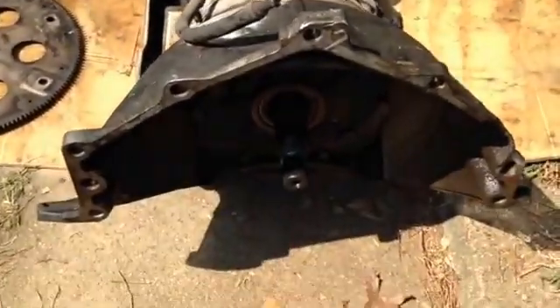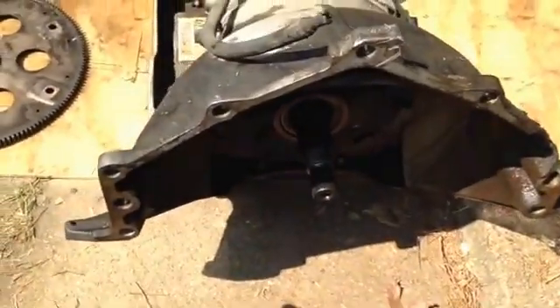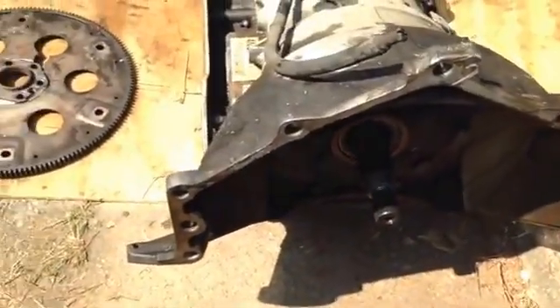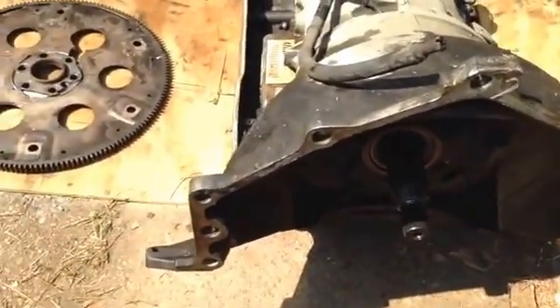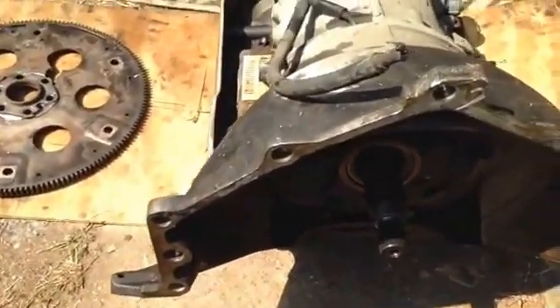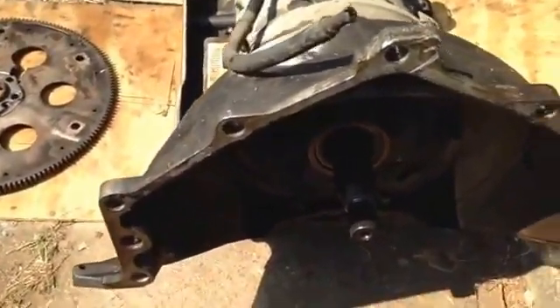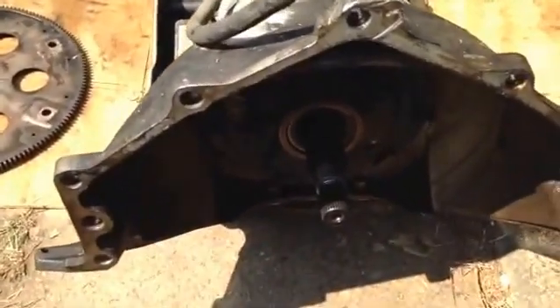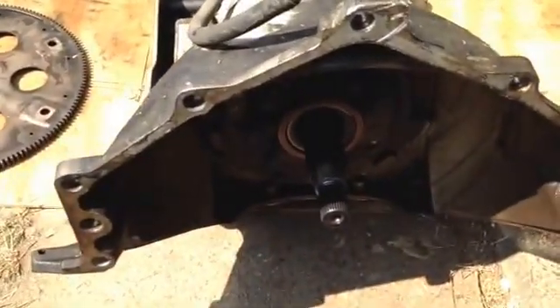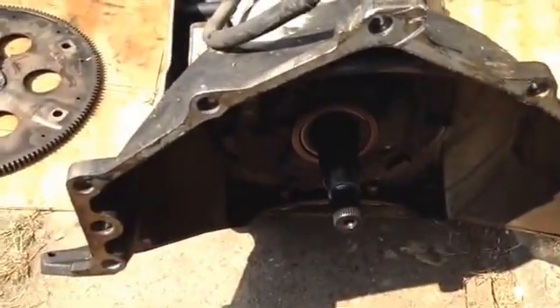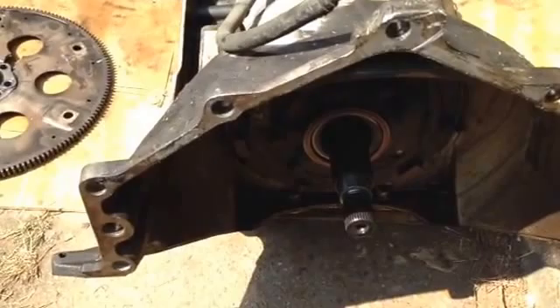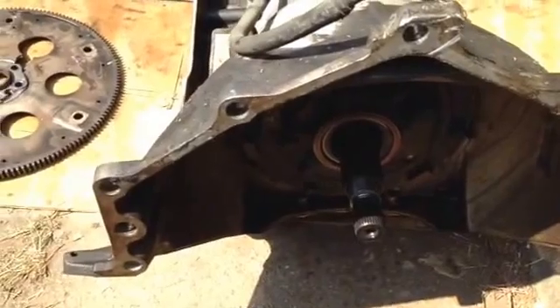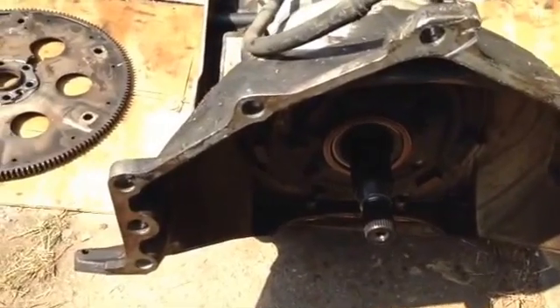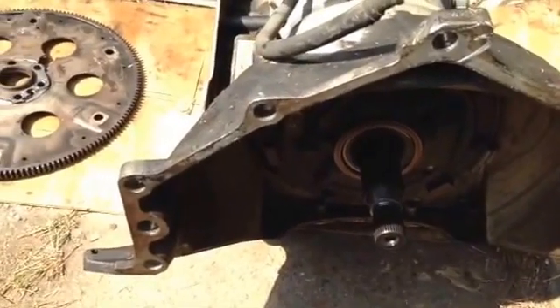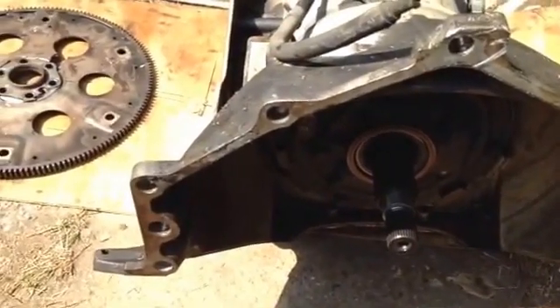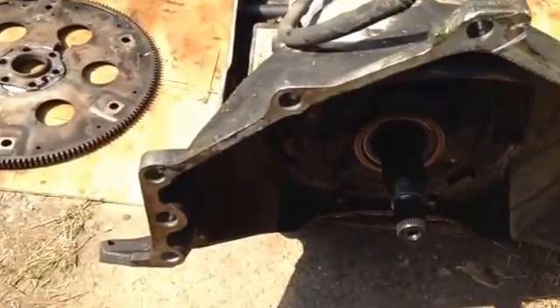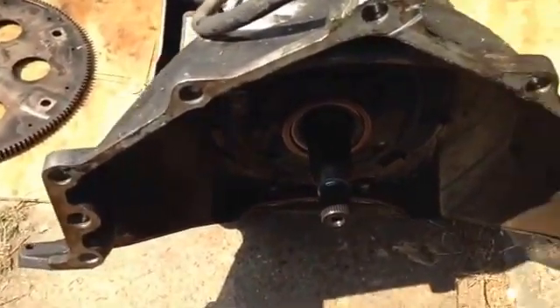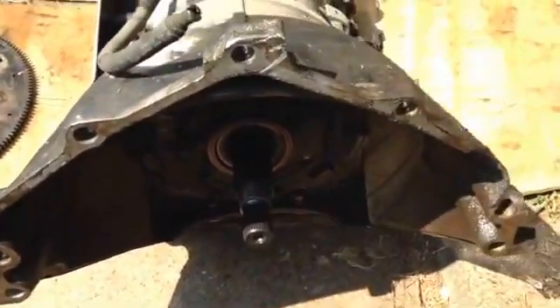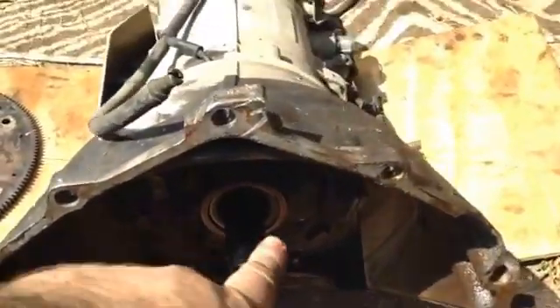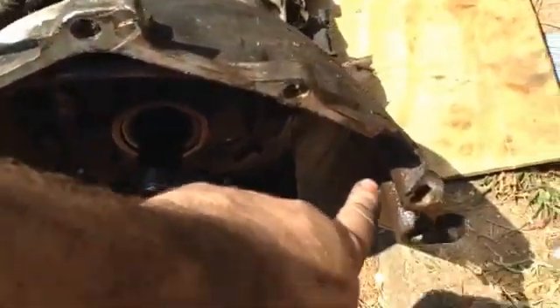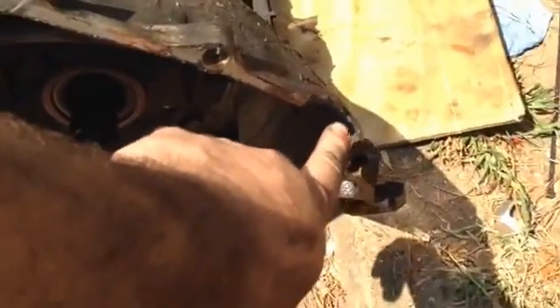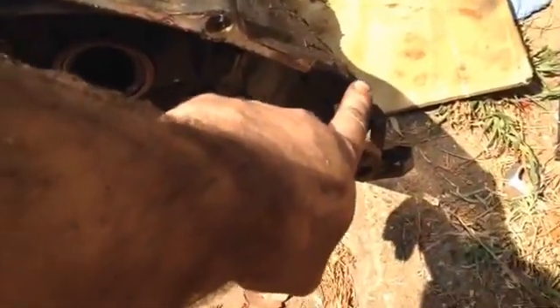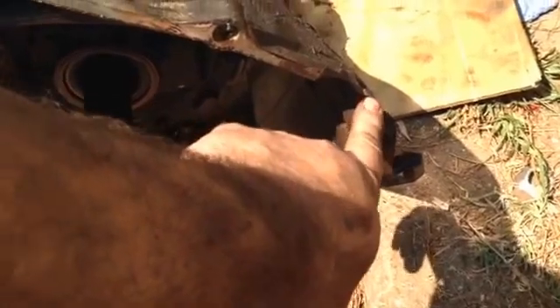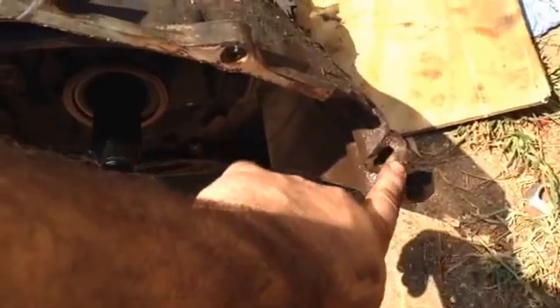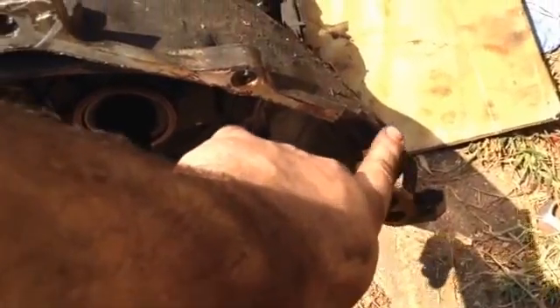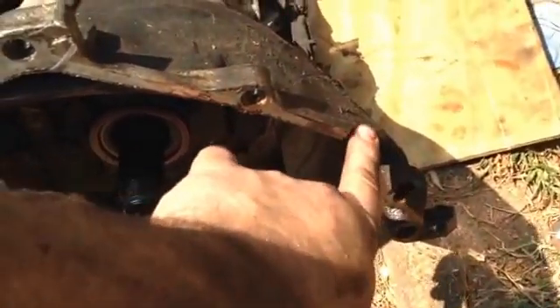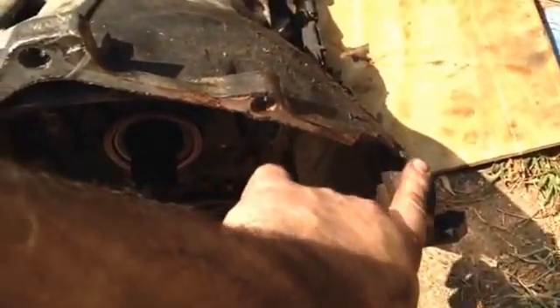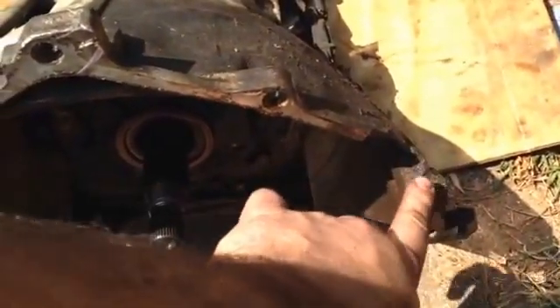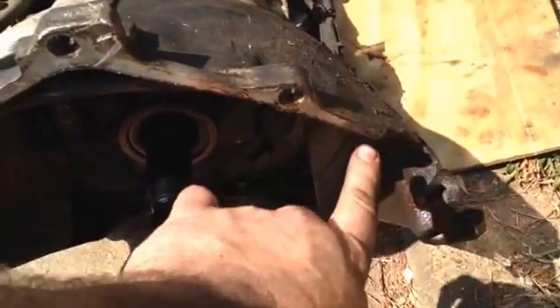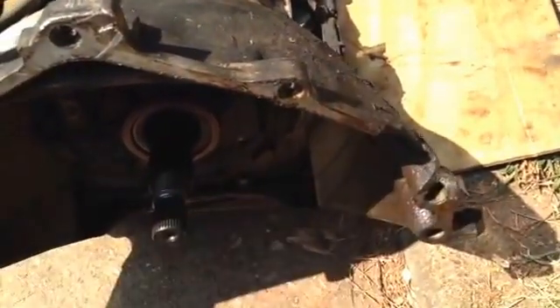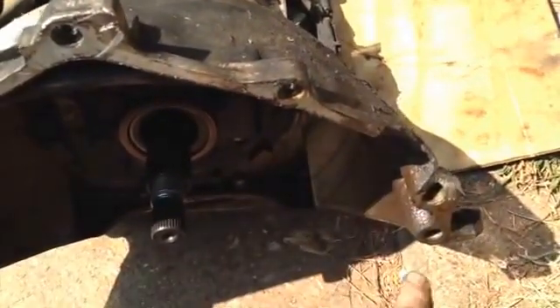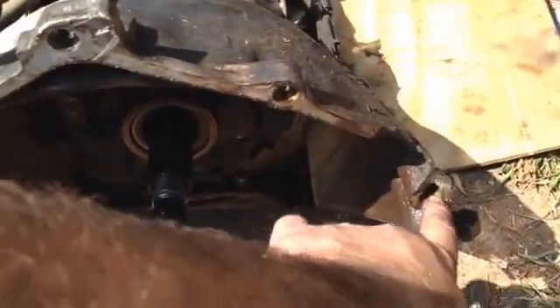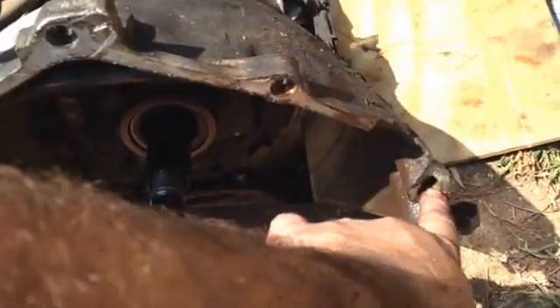It's eaten a couple of flywheels and other people have worked on it, but I never knew why it keeps on doing it. Taking it apart, what I found is the bell housing on the transmission is broken right through the dowel.